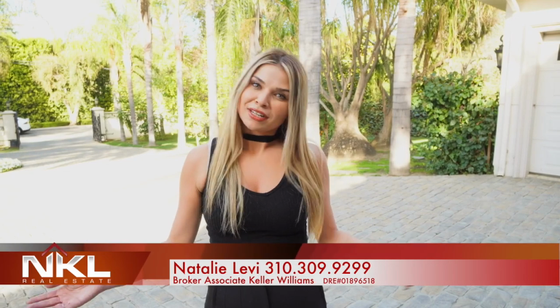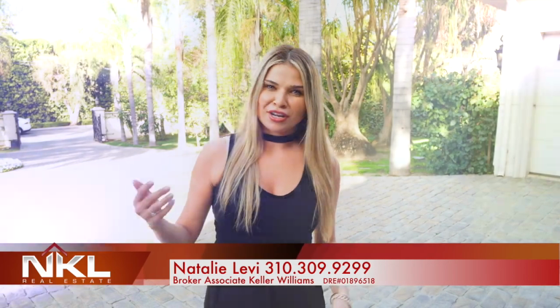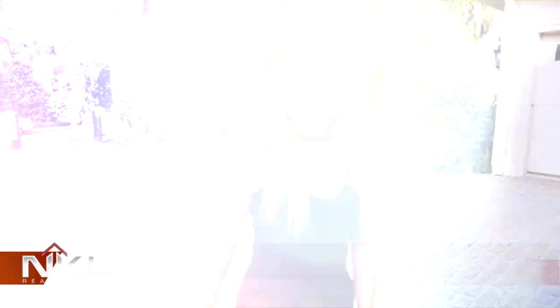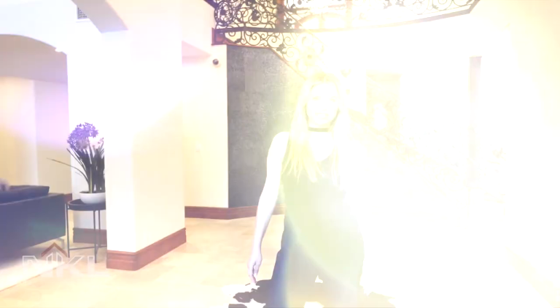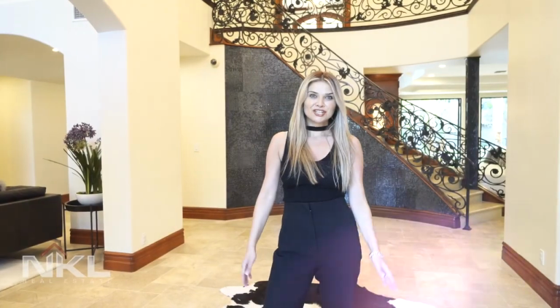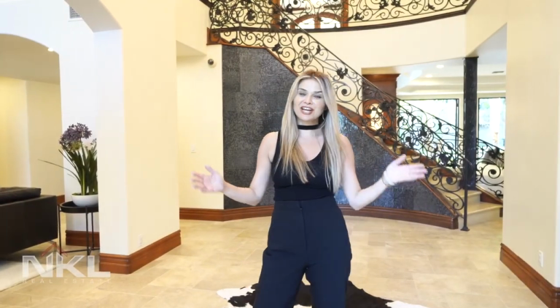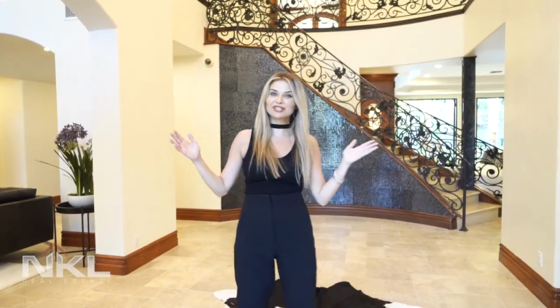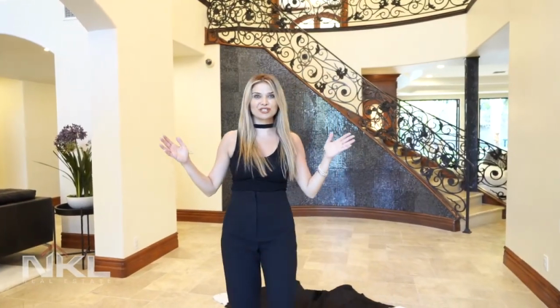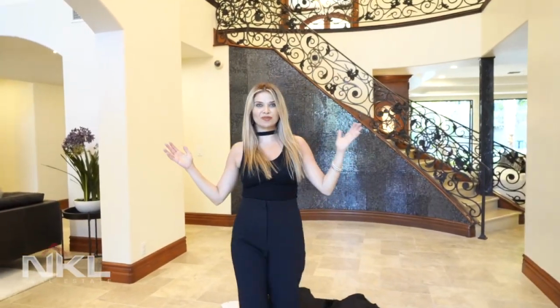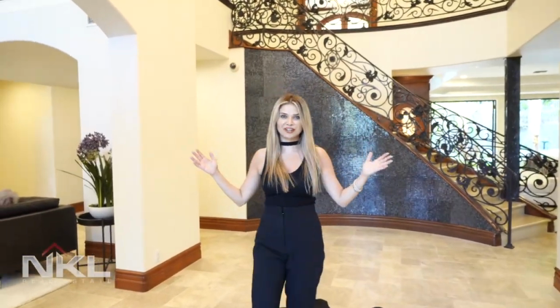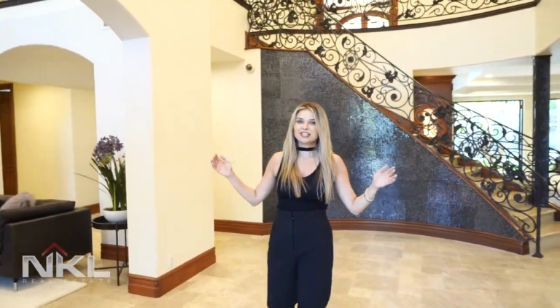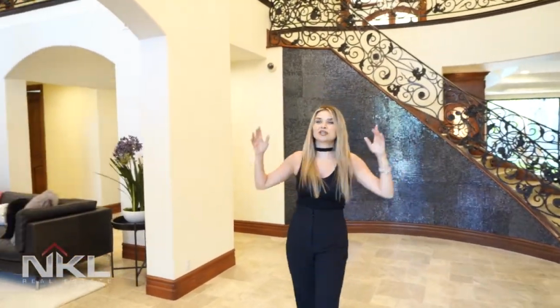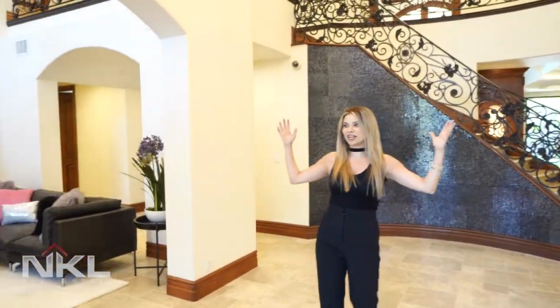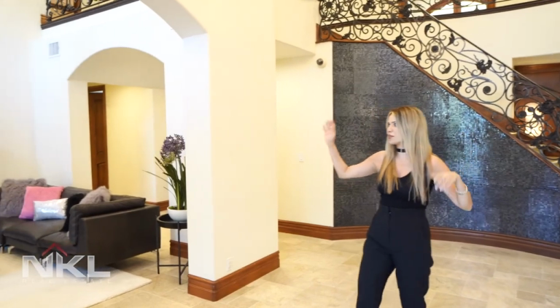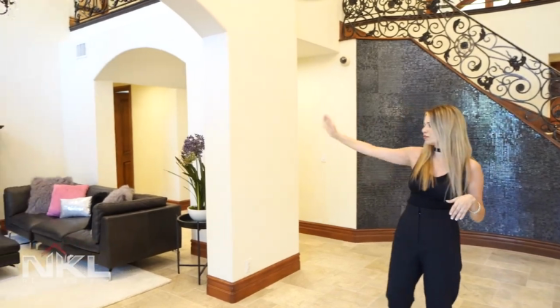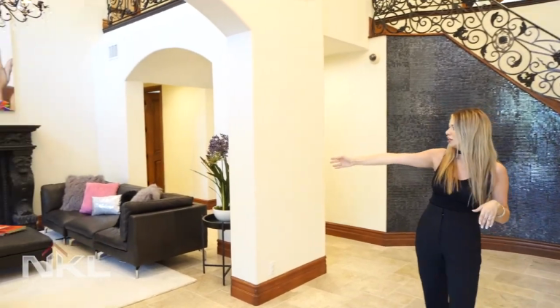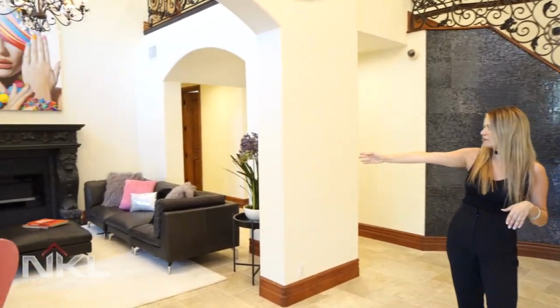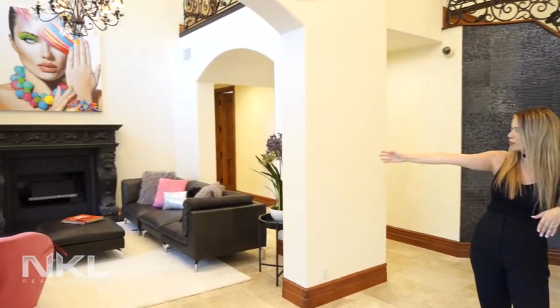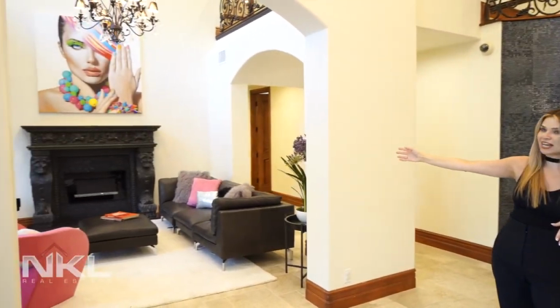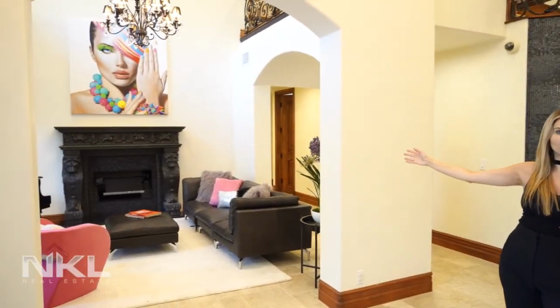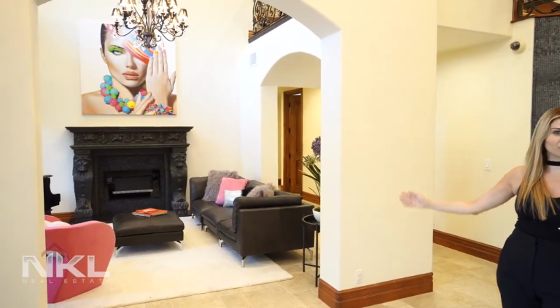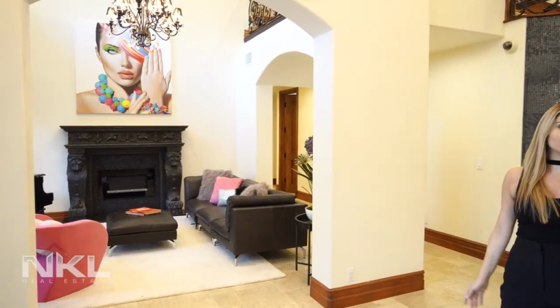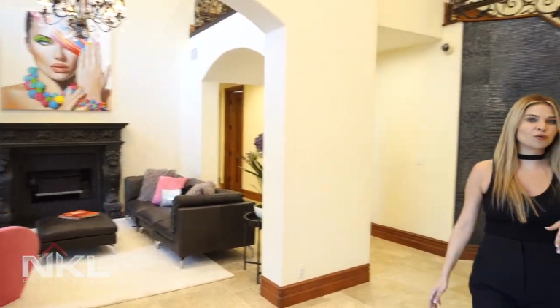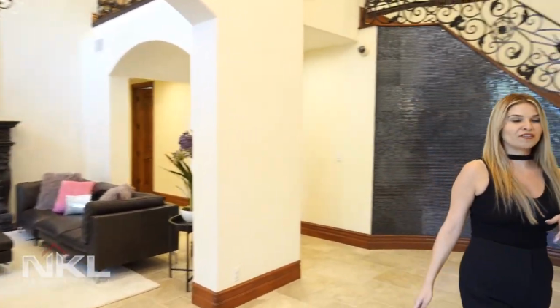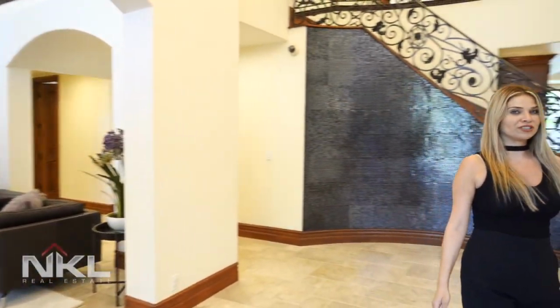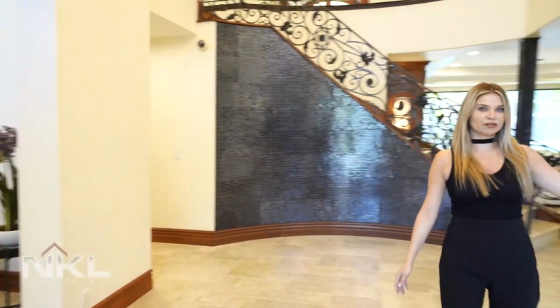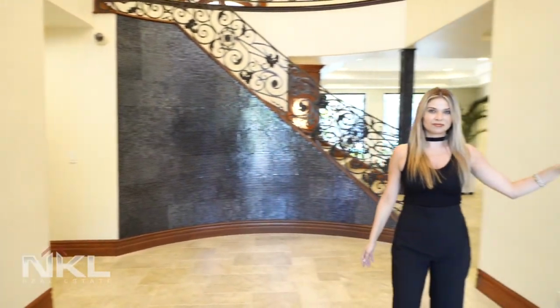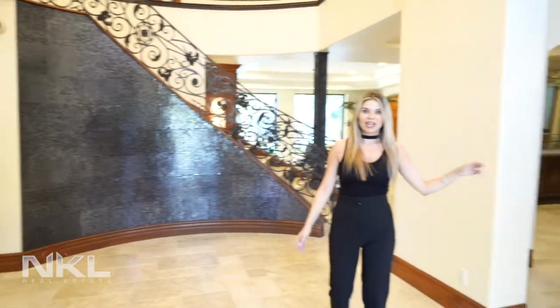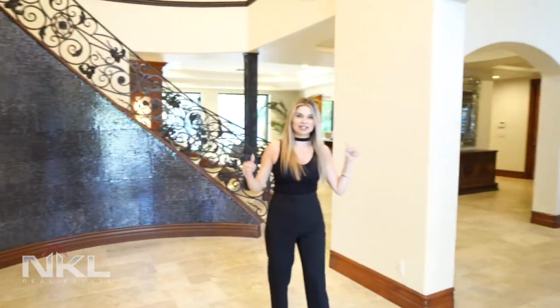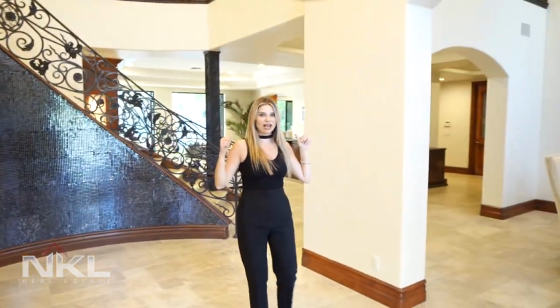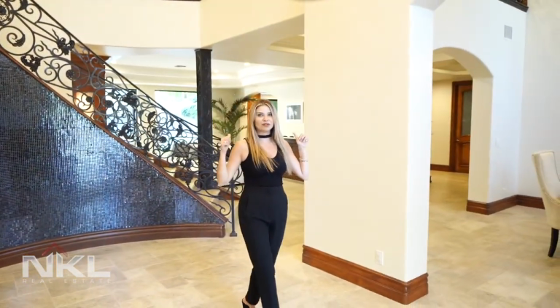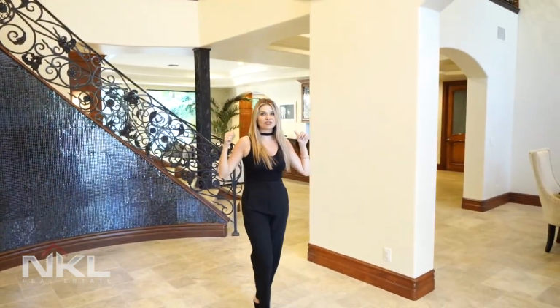Come in and I'll show you around. Check out this gorgeous formal entry — super extravagant with a beautiful fireplace and formal living room, along with a formal dining room.